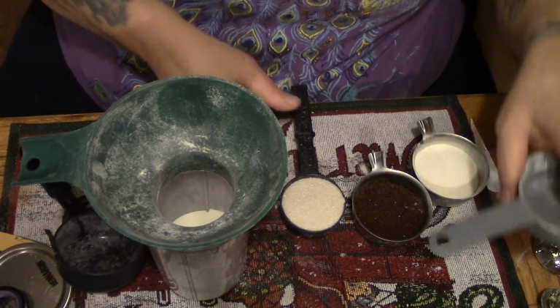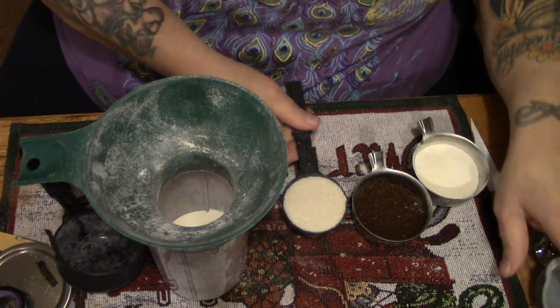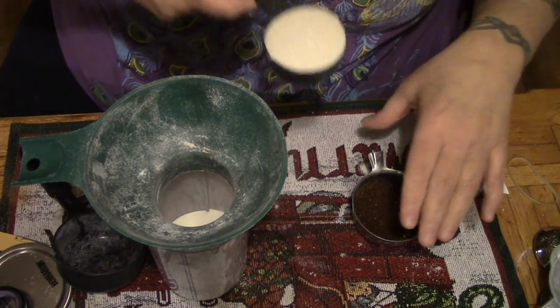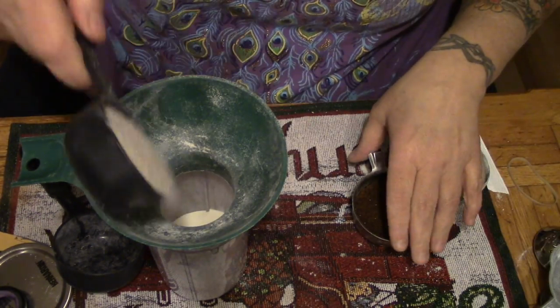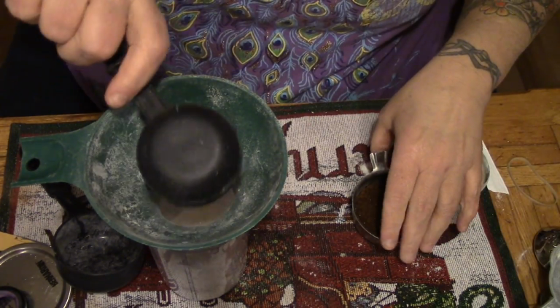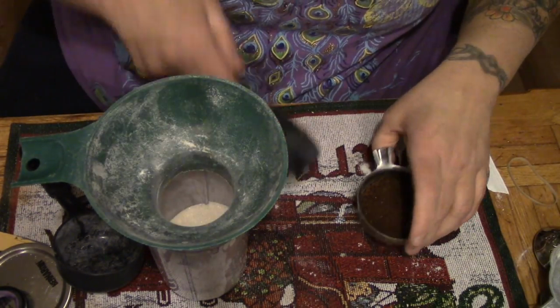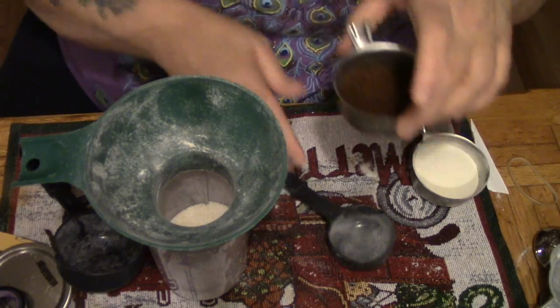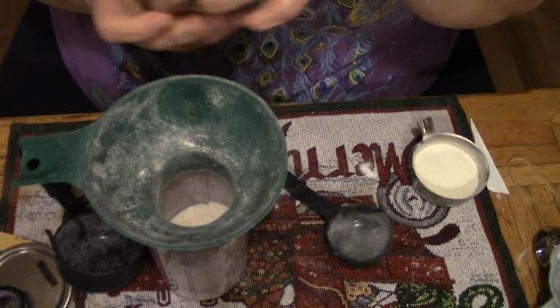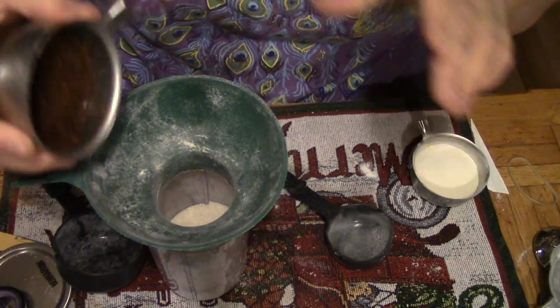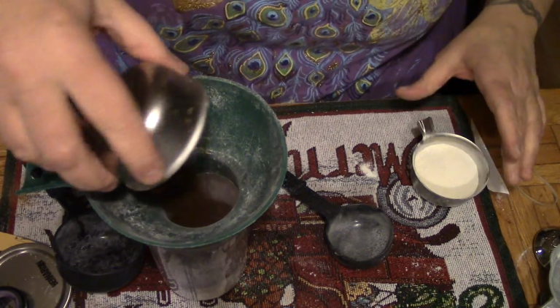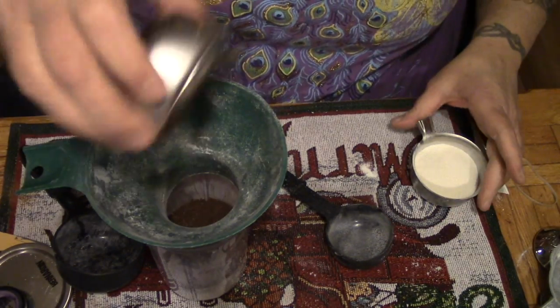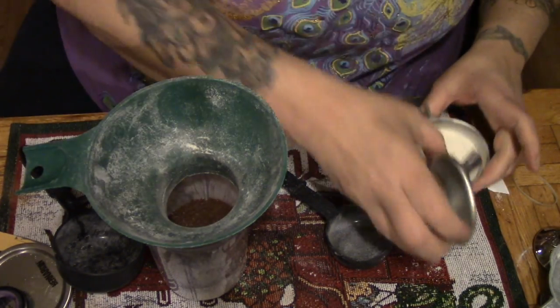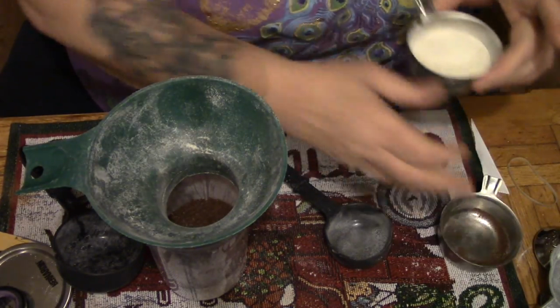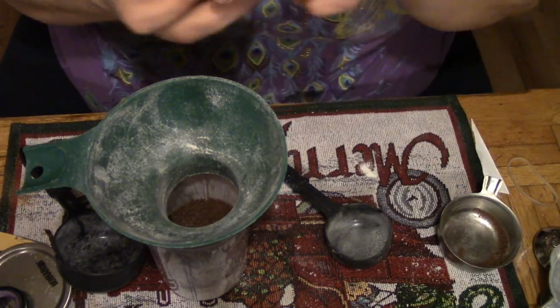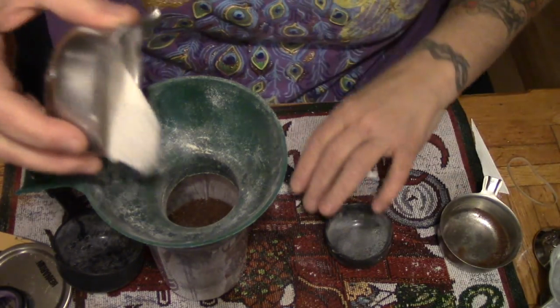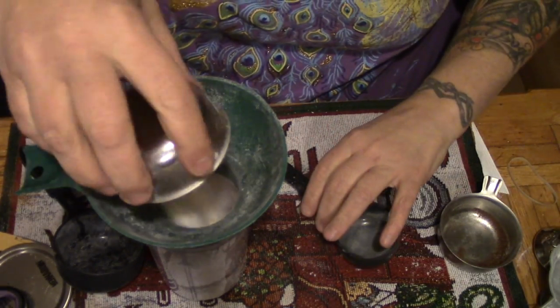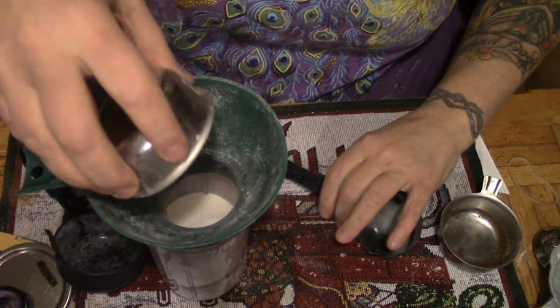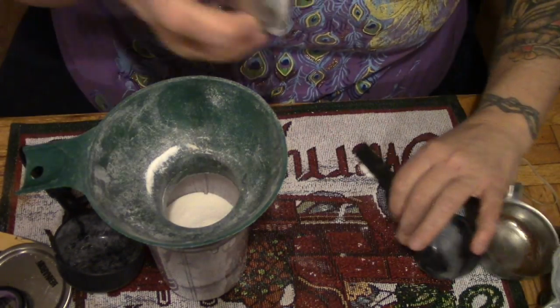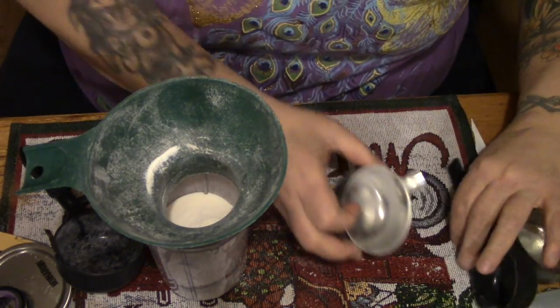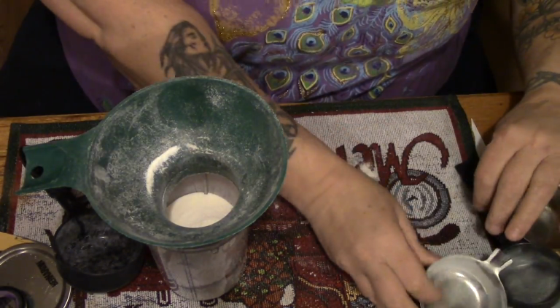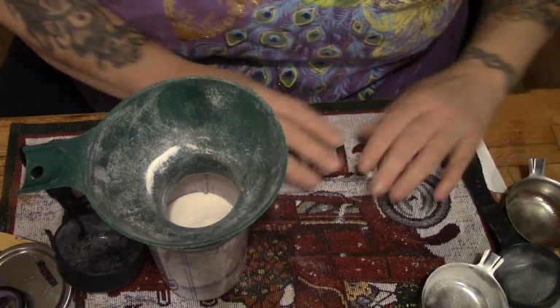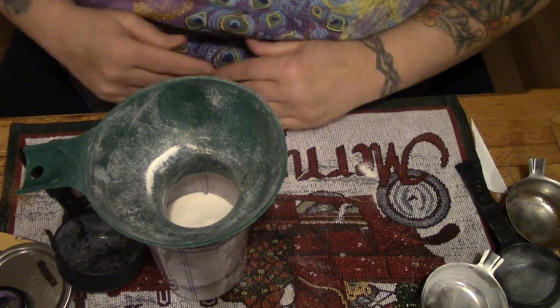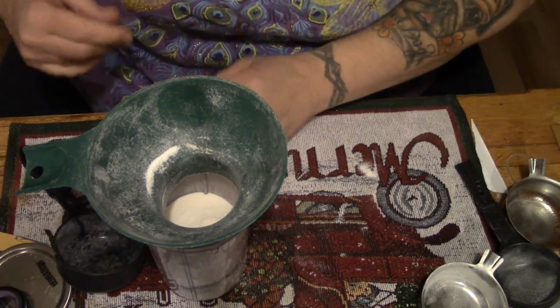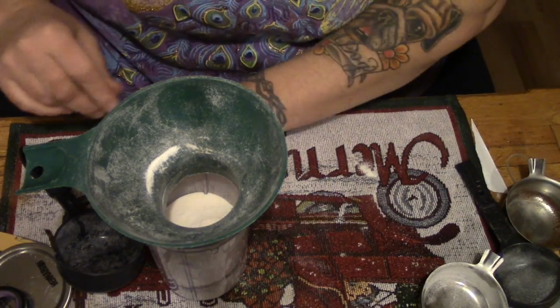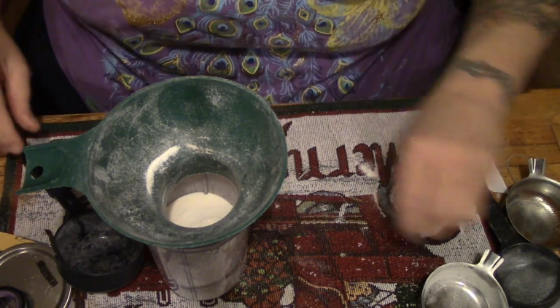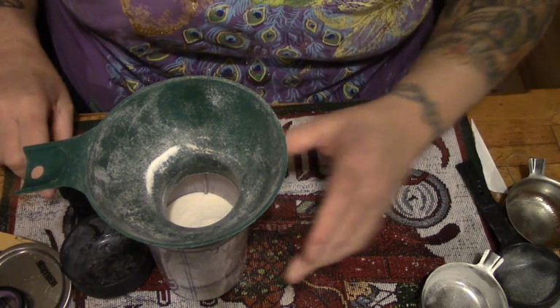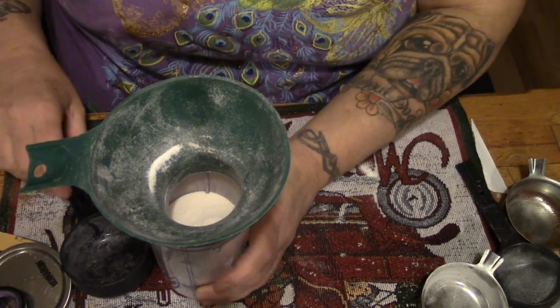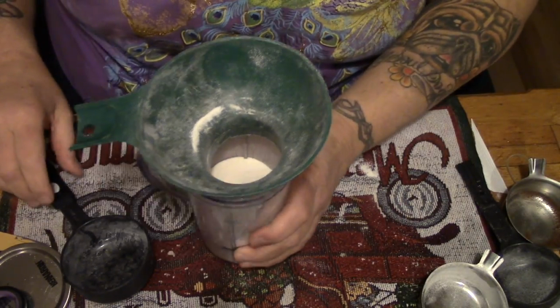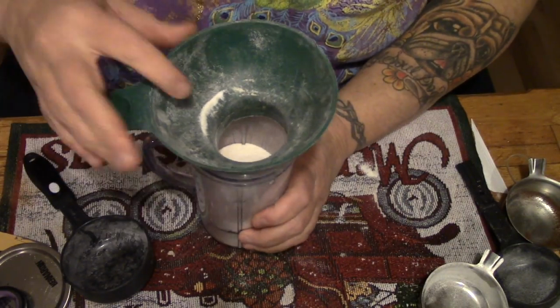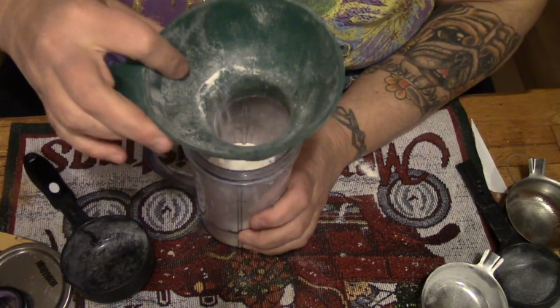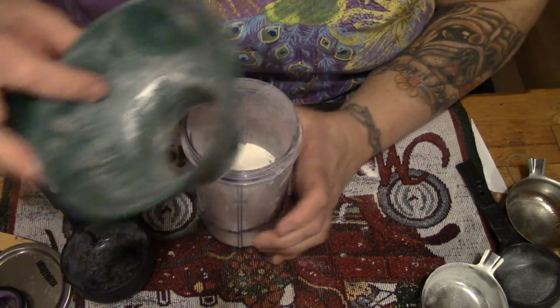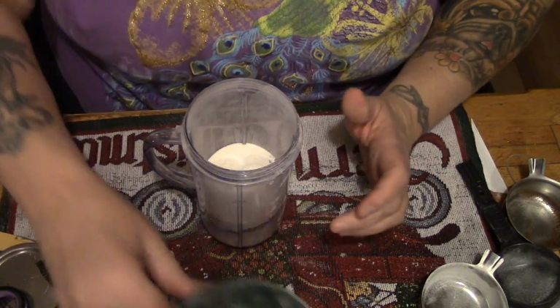Our powdered milk, our sugar, our coffee, and our coffee whitener. This is one of those things, folks, that is so easy to make and it pleases so many people.